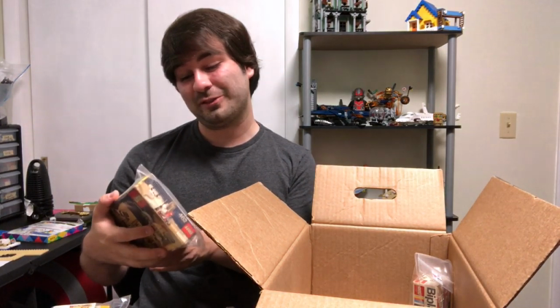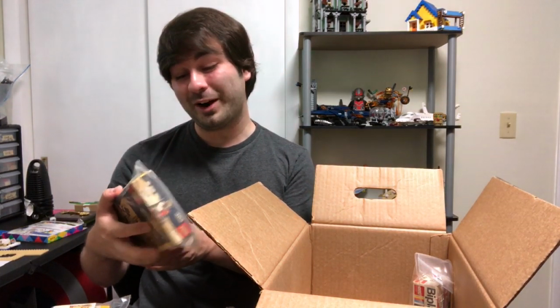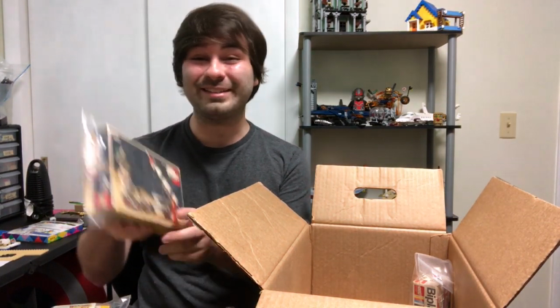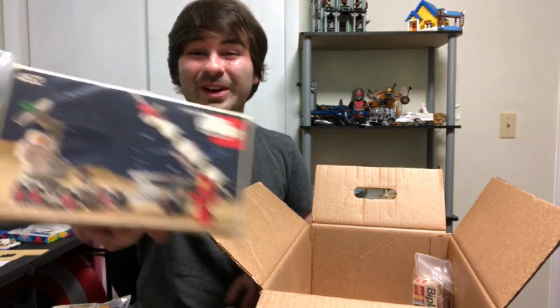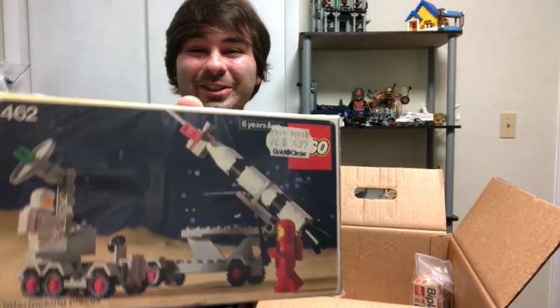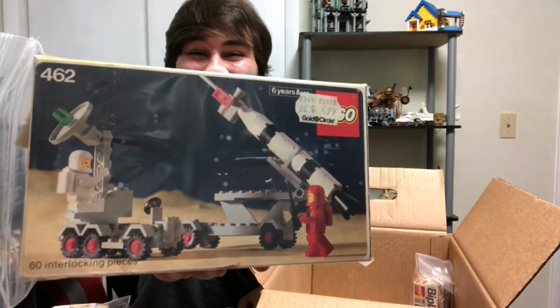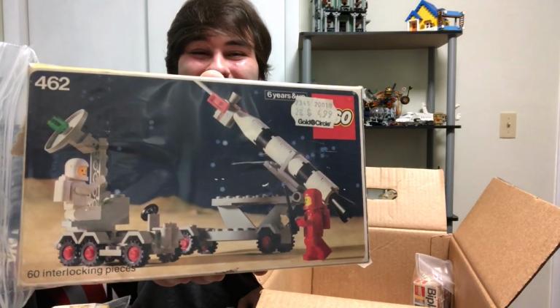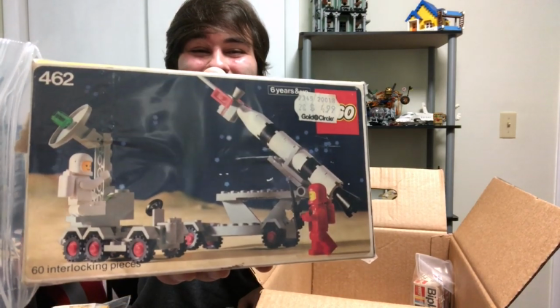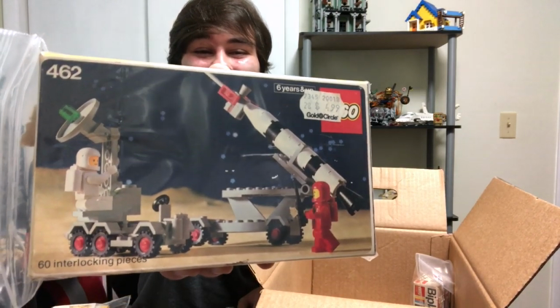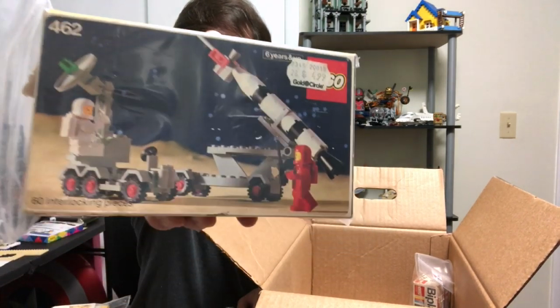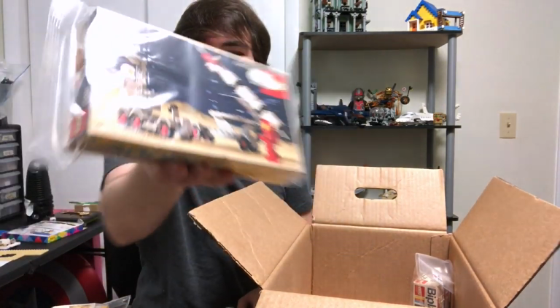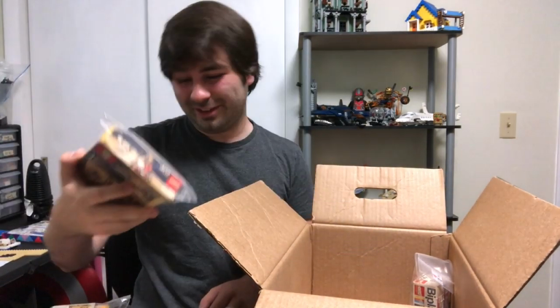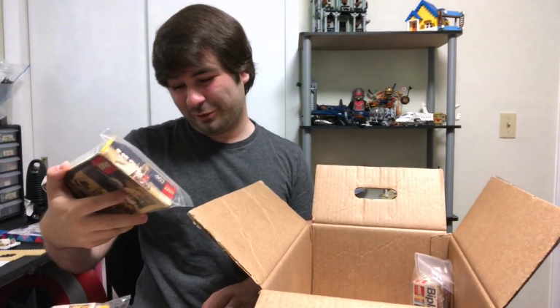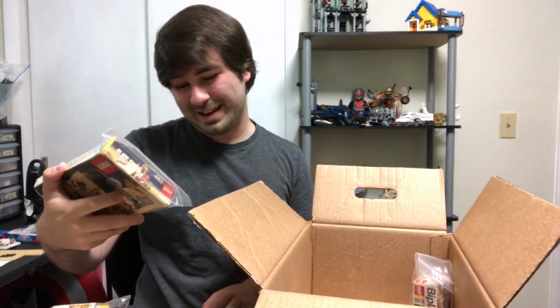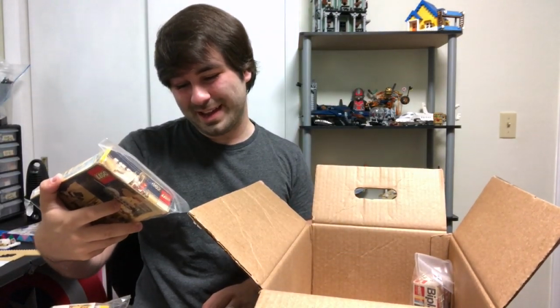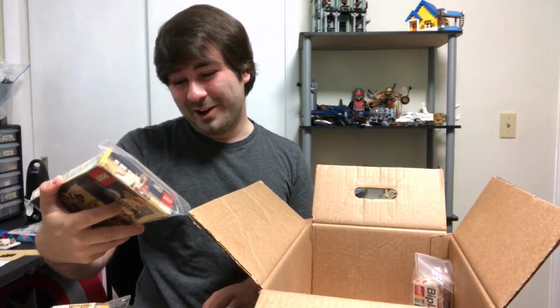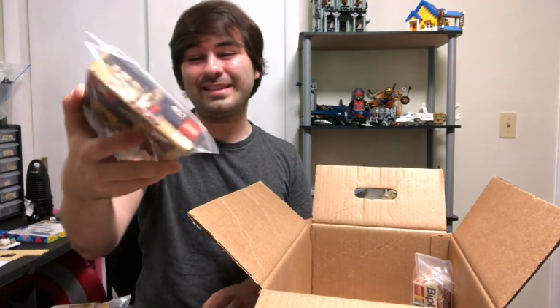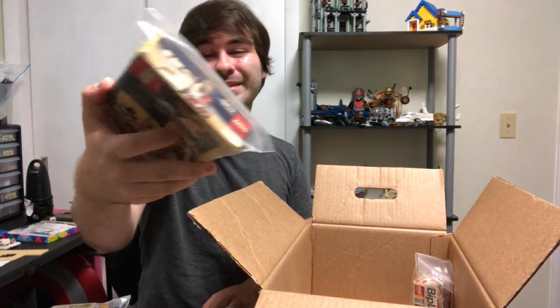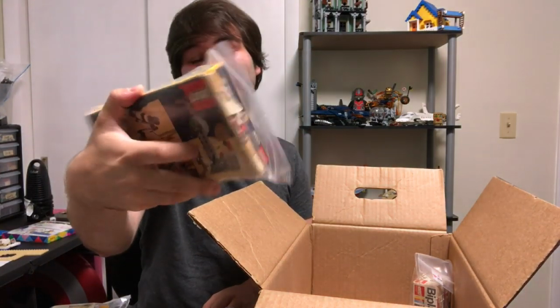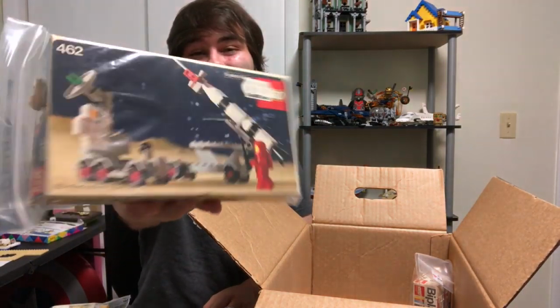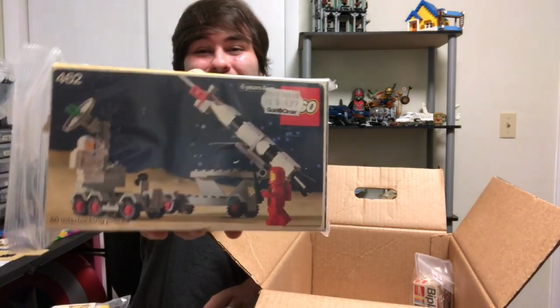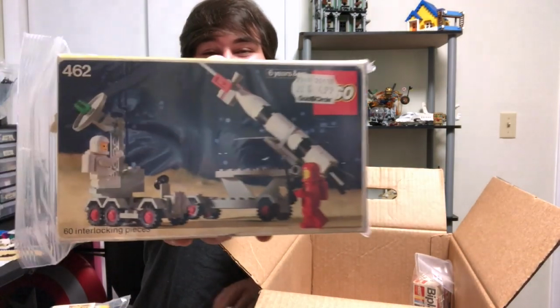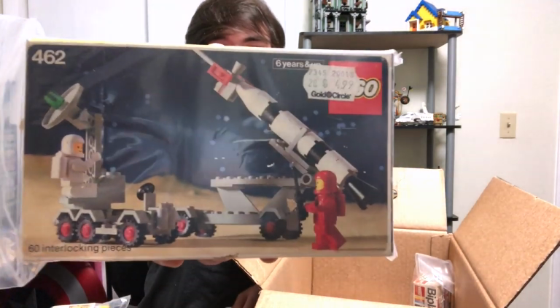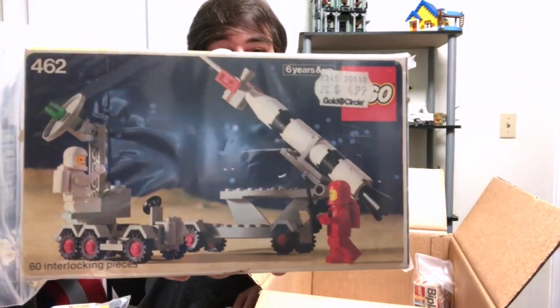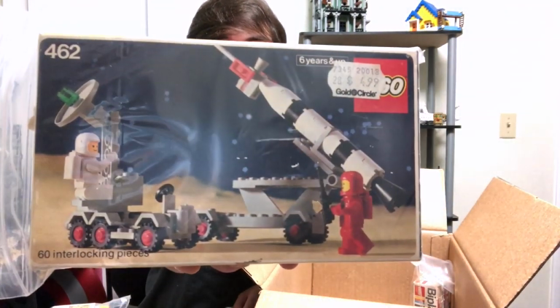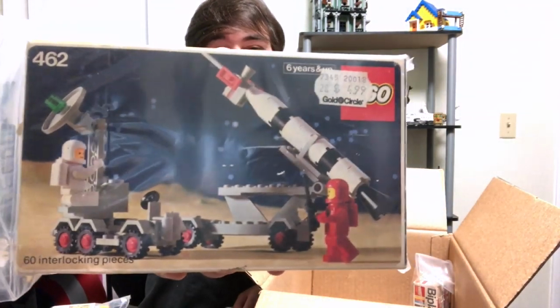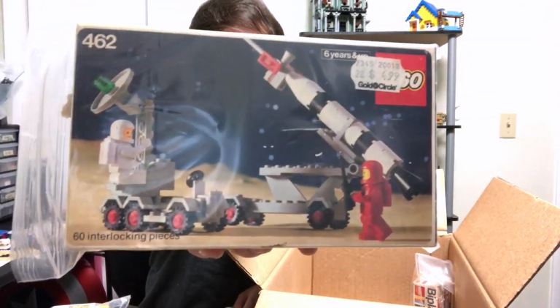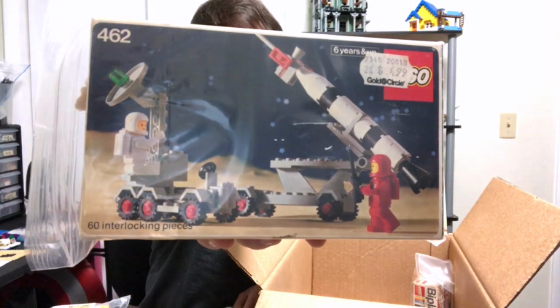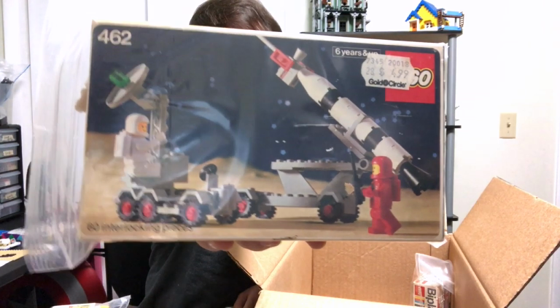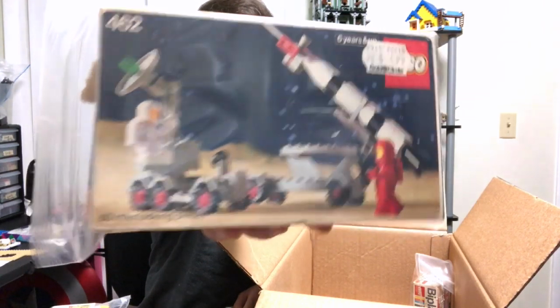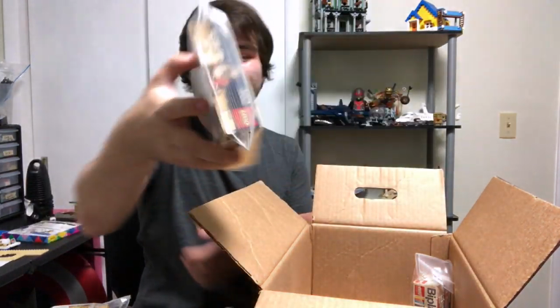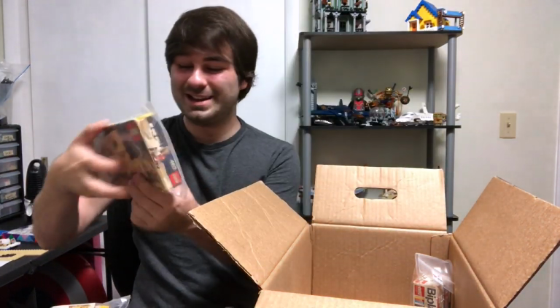Only three numbers on this one — this is the Rocket Launcher. This looks like it's from the 80s to me. Only 60 pieces, and it would have been $4.99 back in the day. Can you imagine paying five bucks for 60 pieces in this day and age?